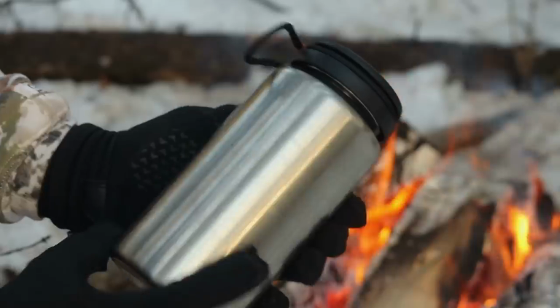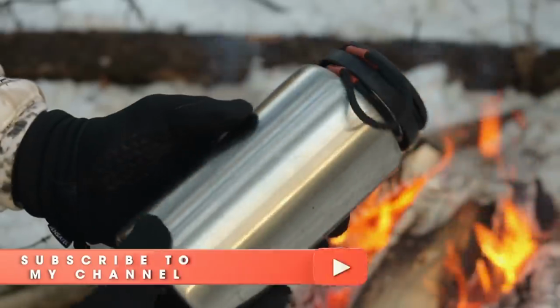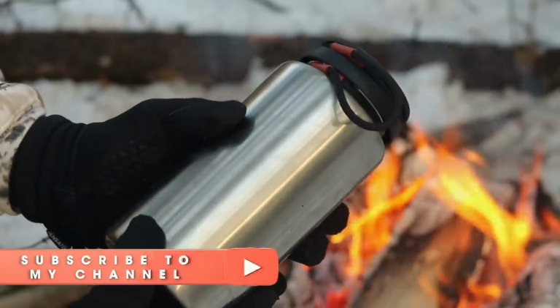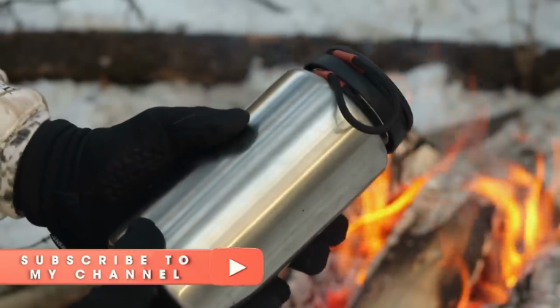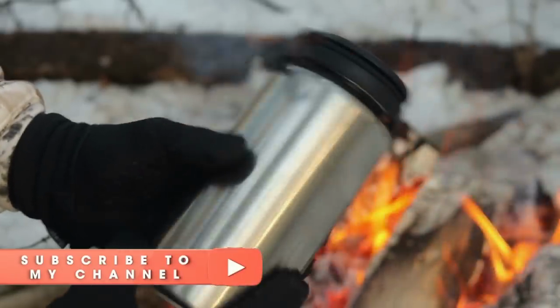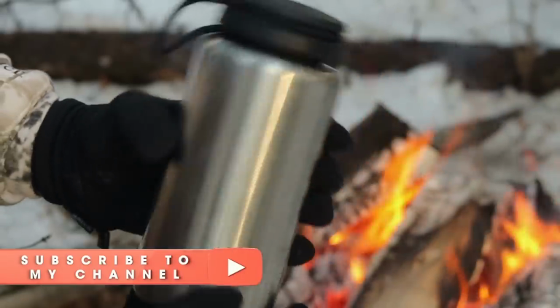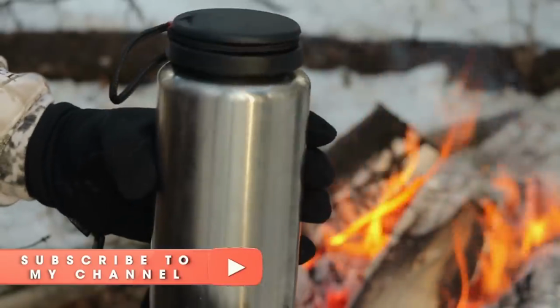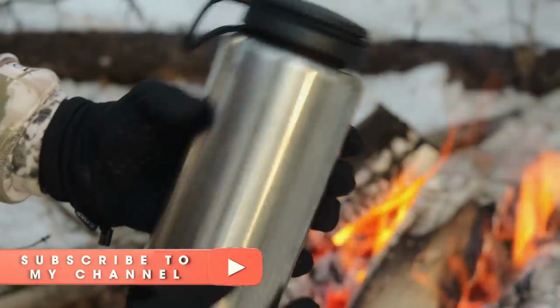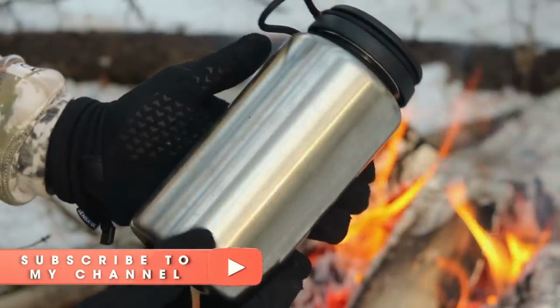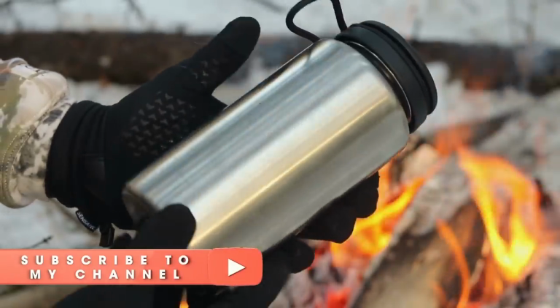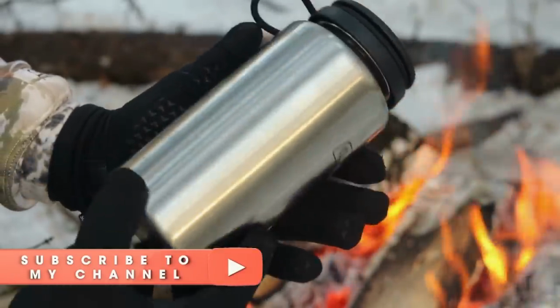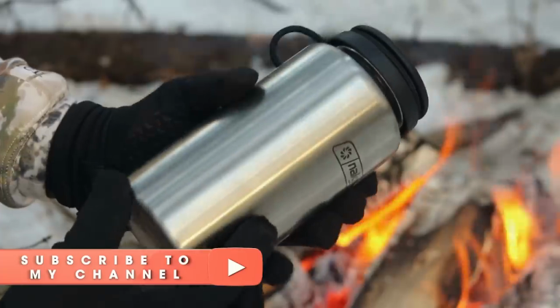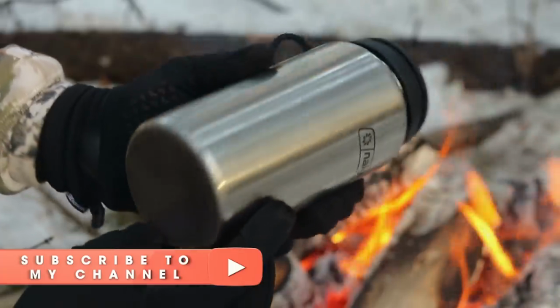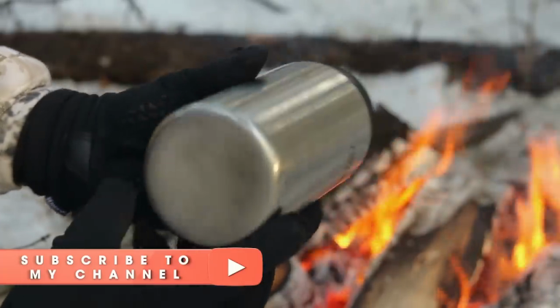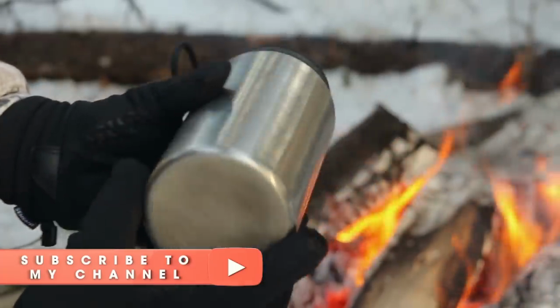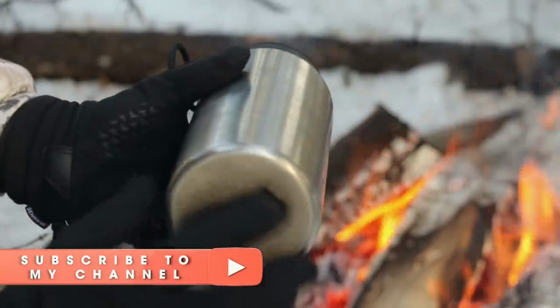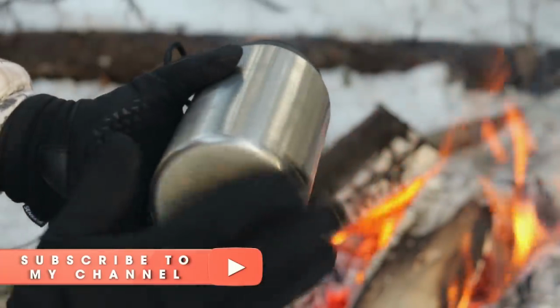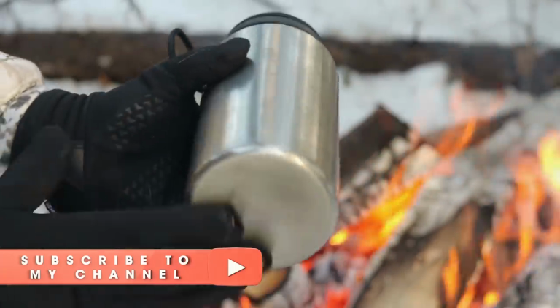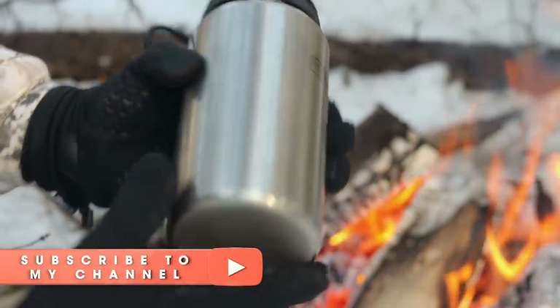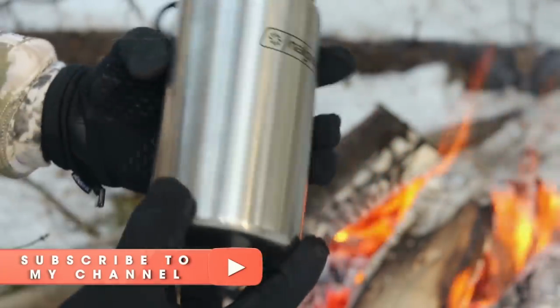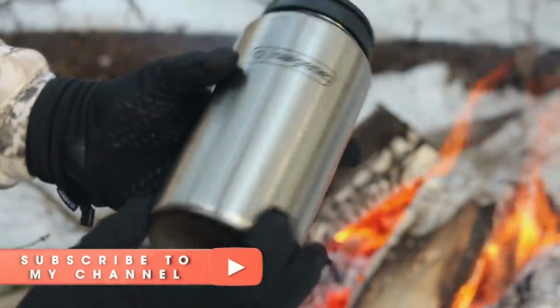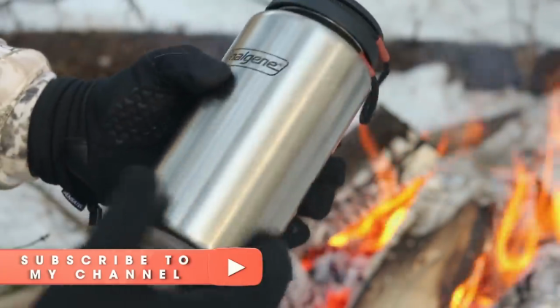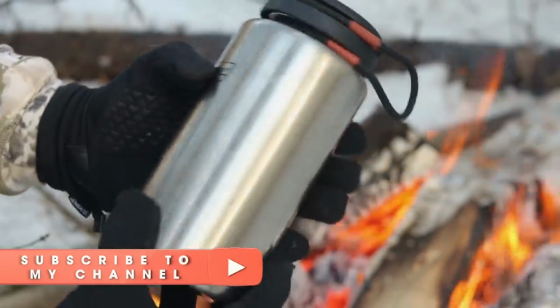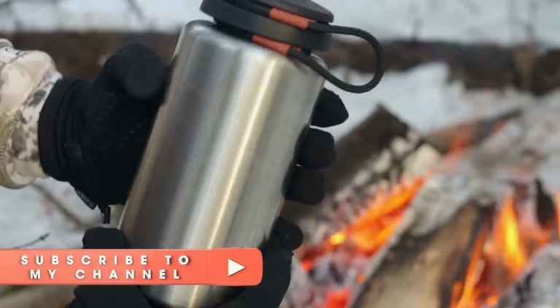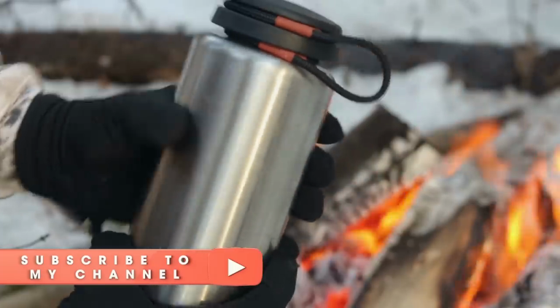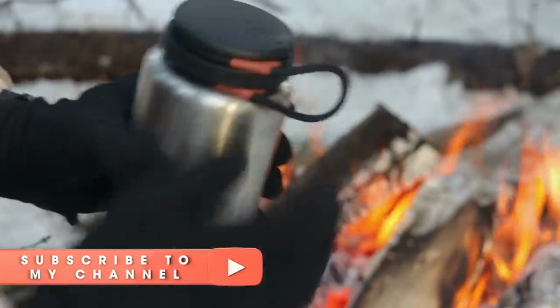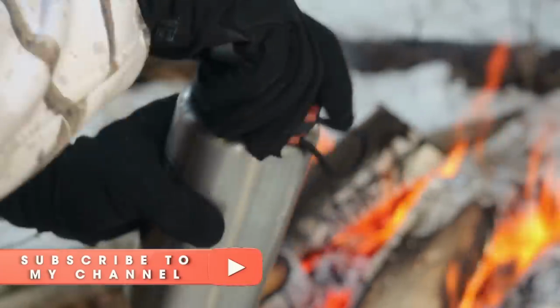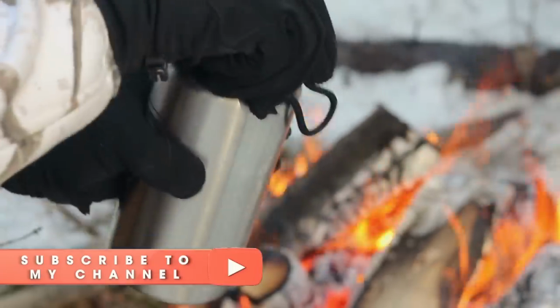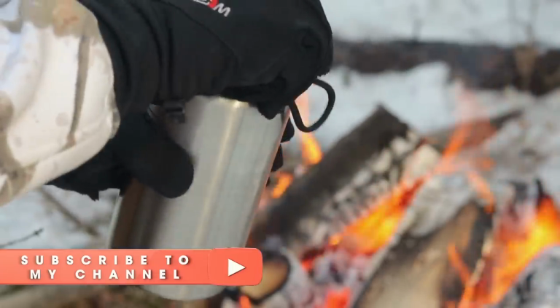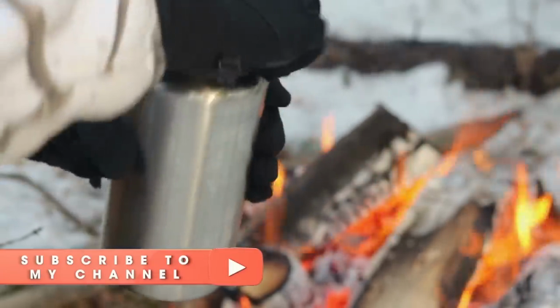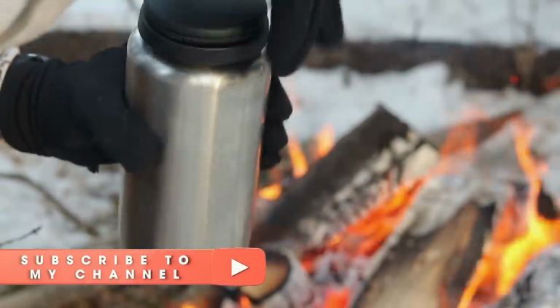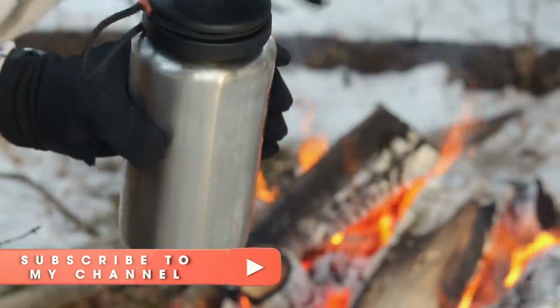Alright, so the first thing I want to show you is this Nalgene Stainless Steel Water Bottle. The cool thing about this — a lot of these stainless steel bottles, this is surgical grade stainless steel for the record.